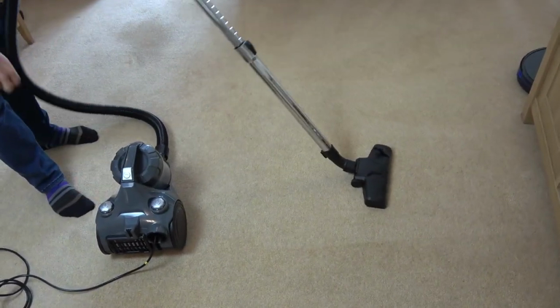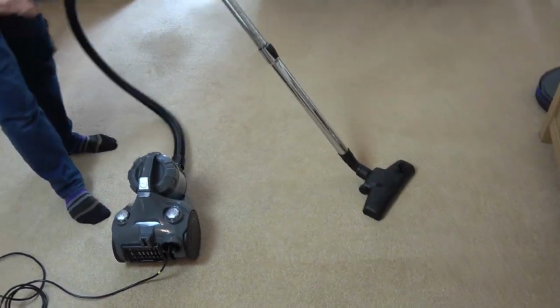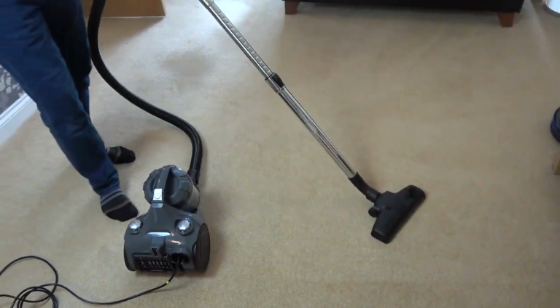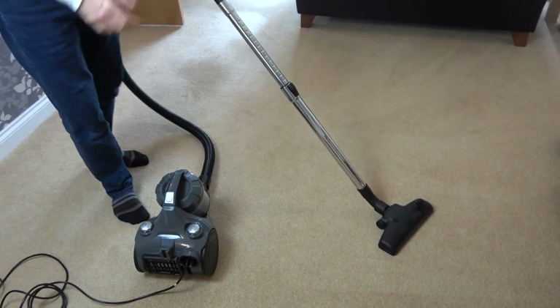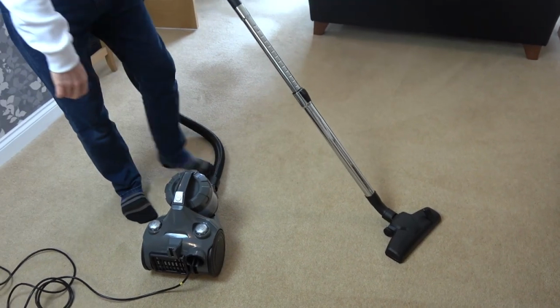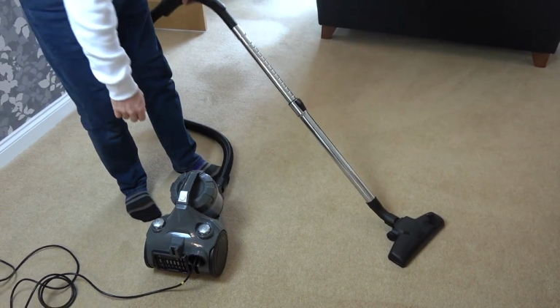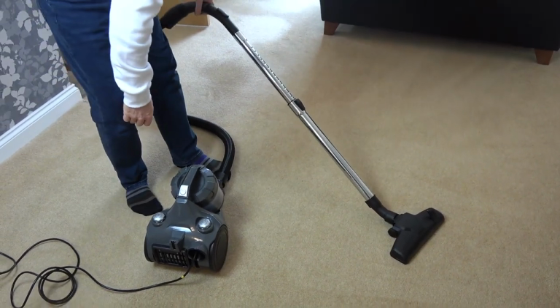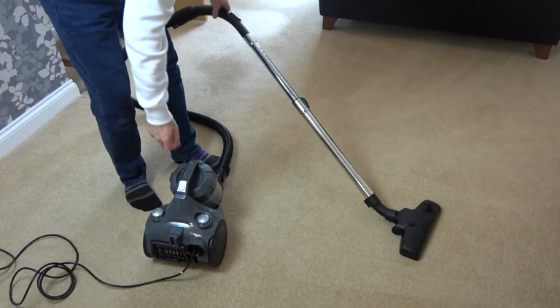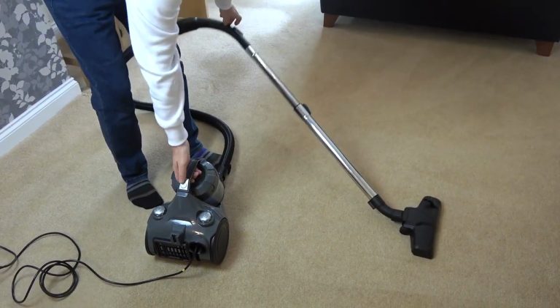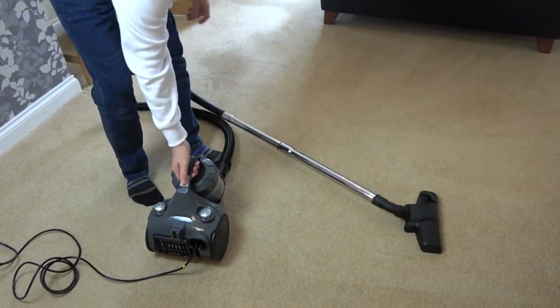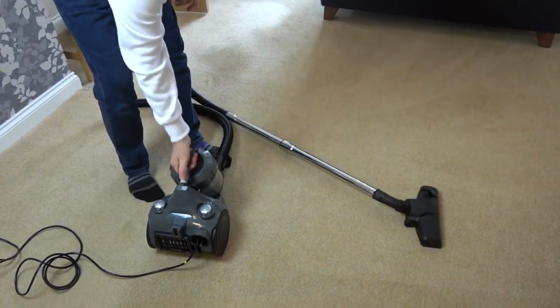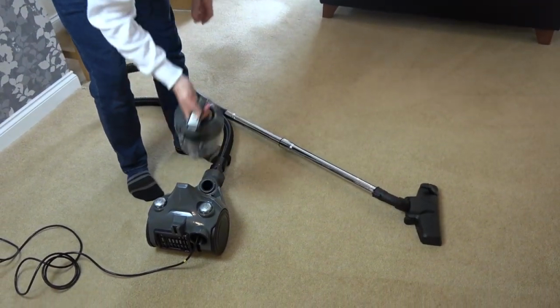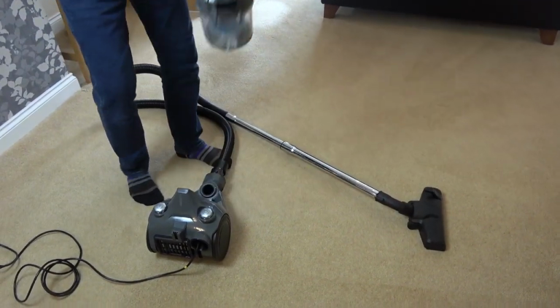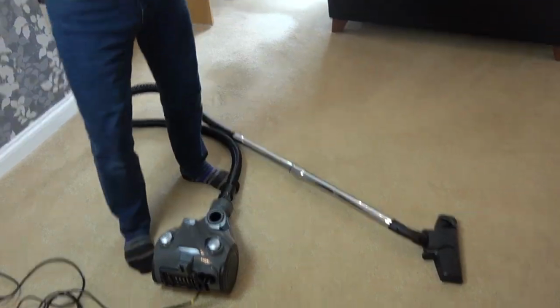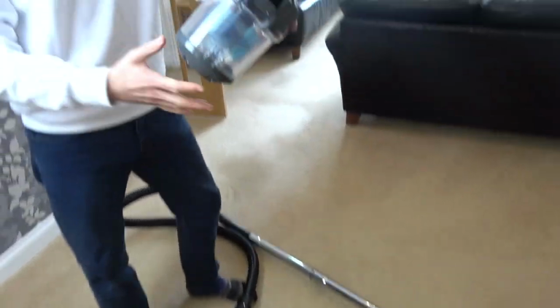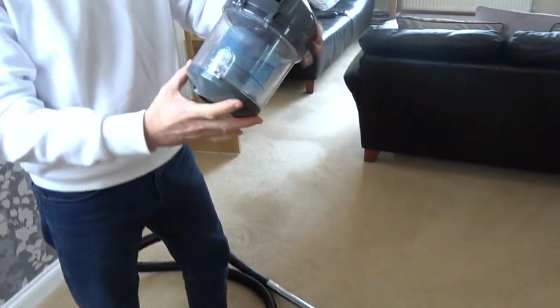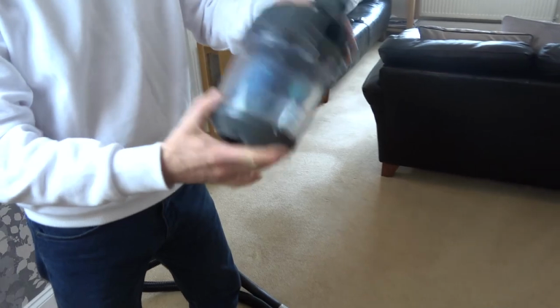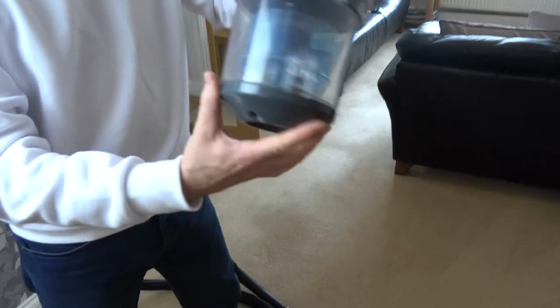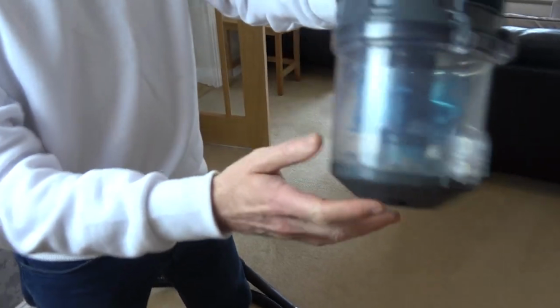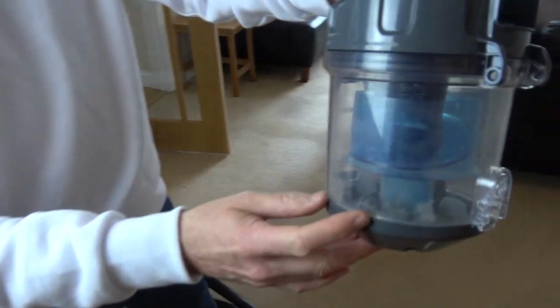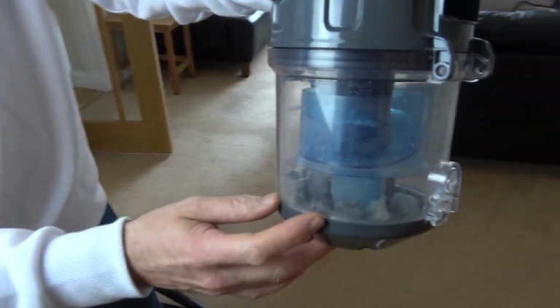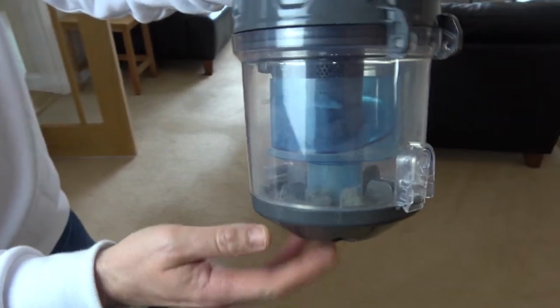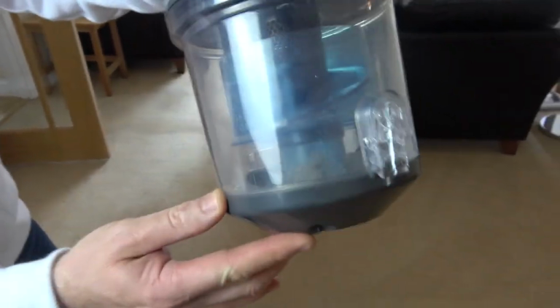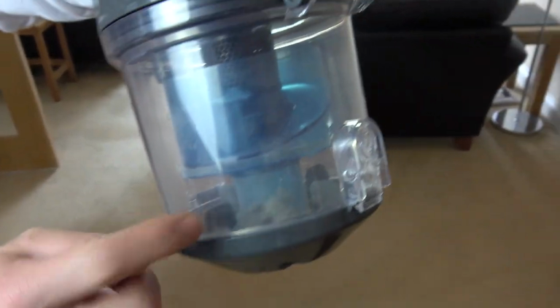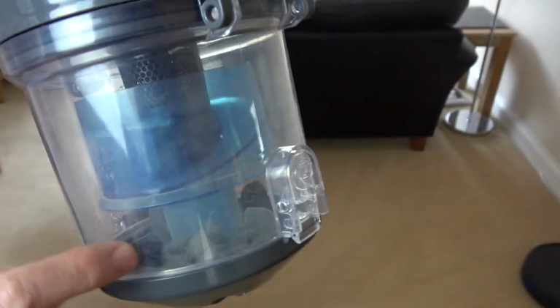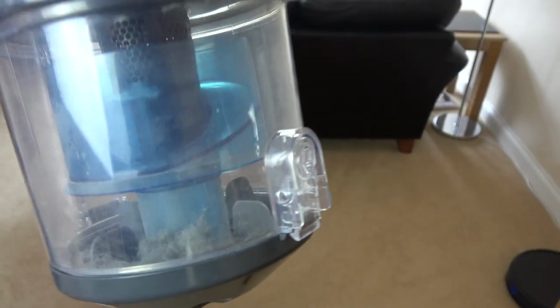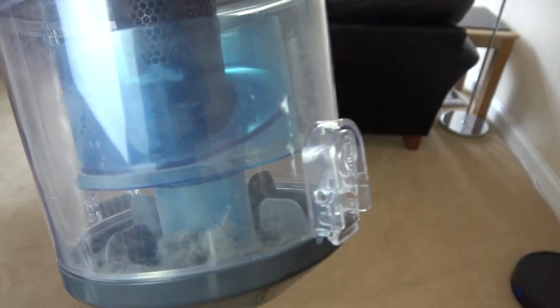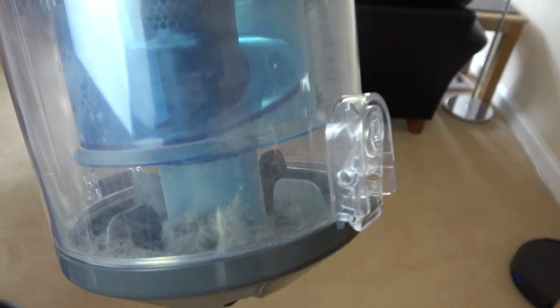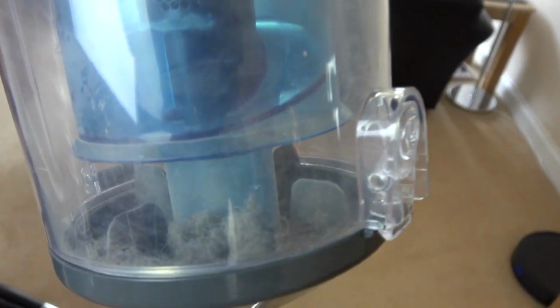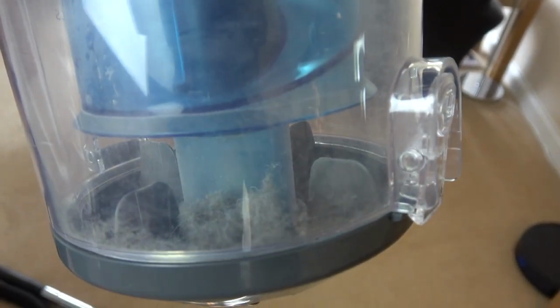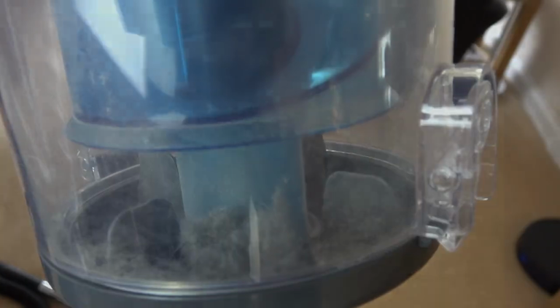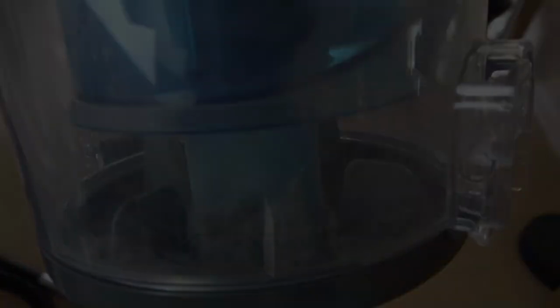Right, I can already feel the suction on it. Let's have a look and see if it's gathered anything up. Yeah, there you go — you can see it has gathered up some dust down here just from that tiny bit of vacuuming.